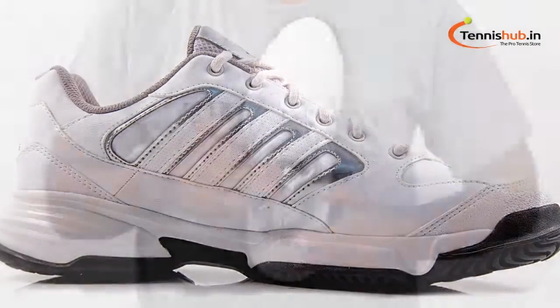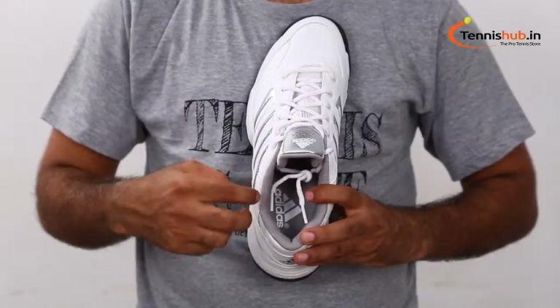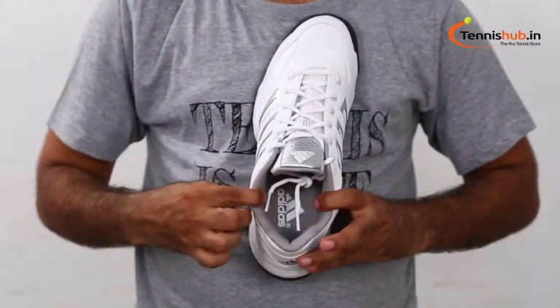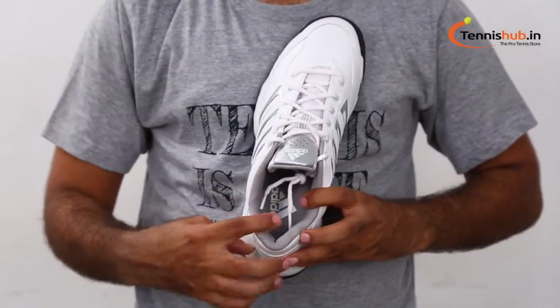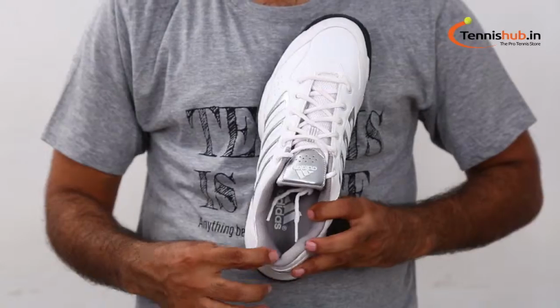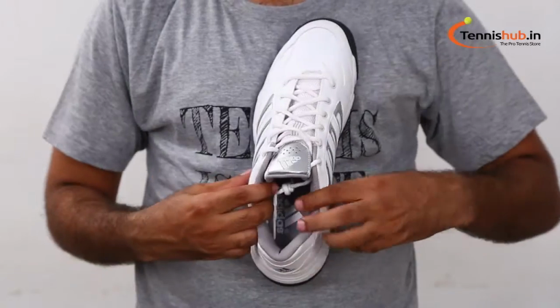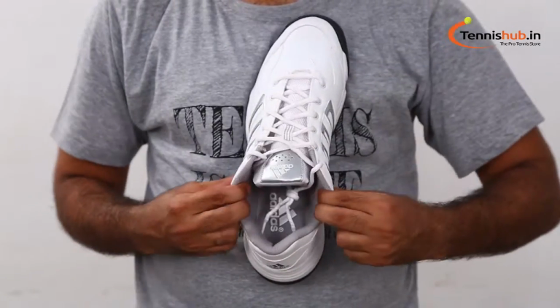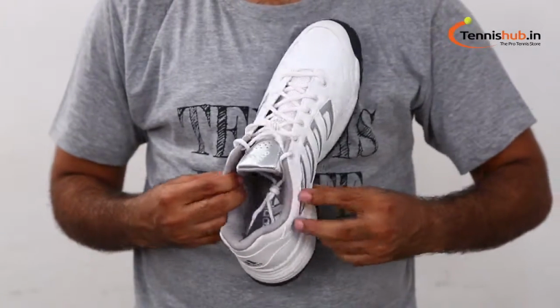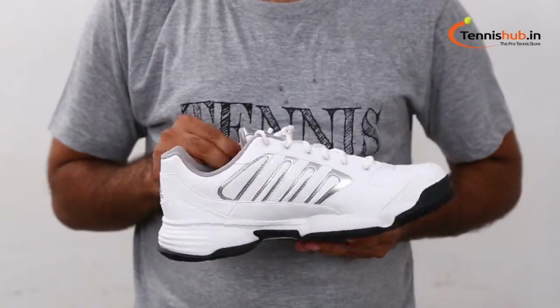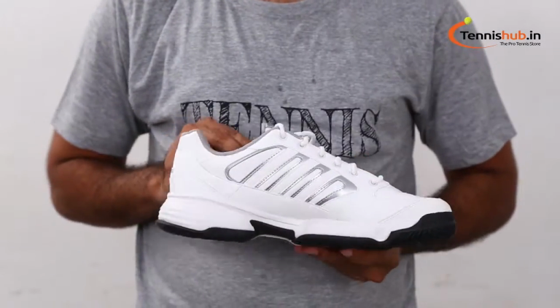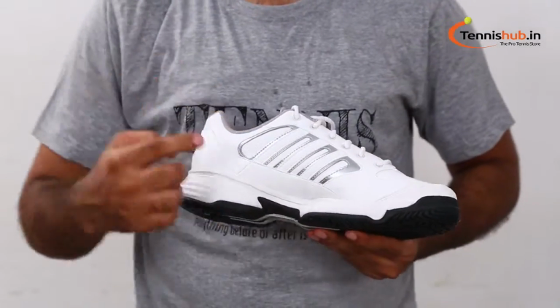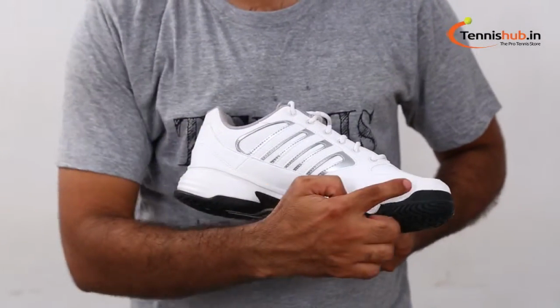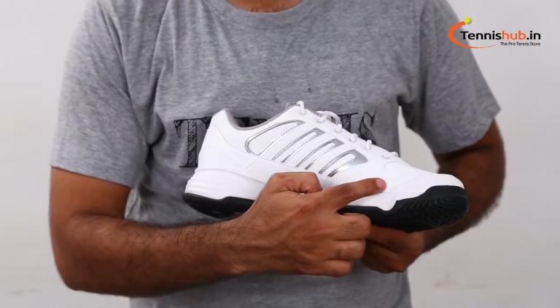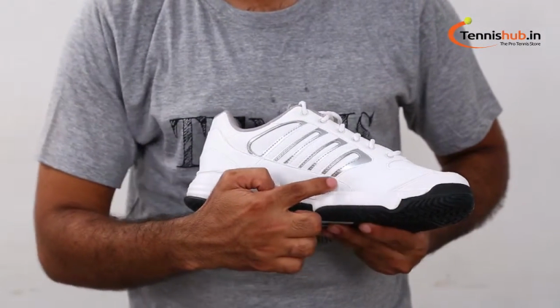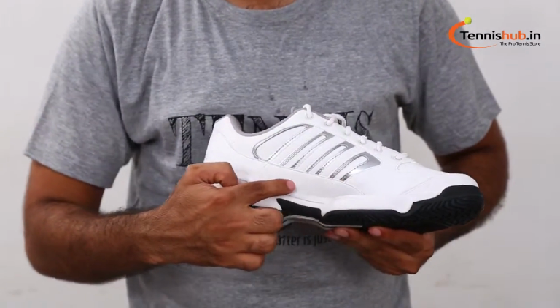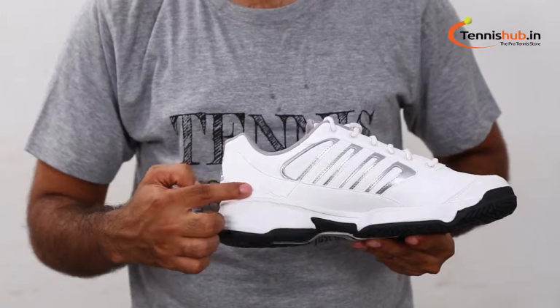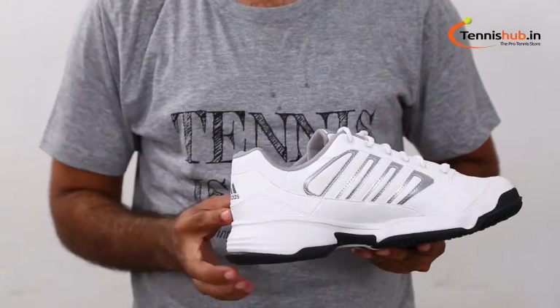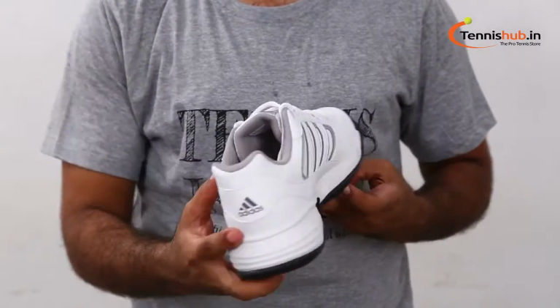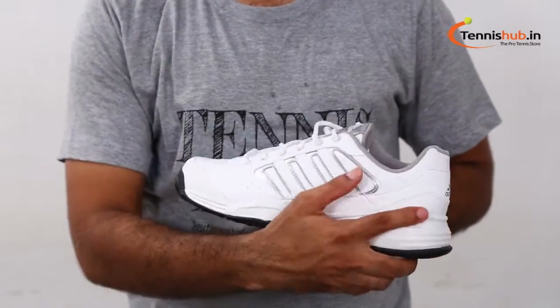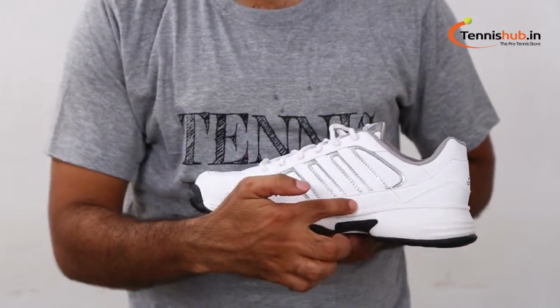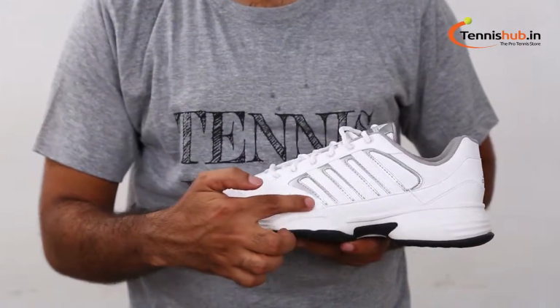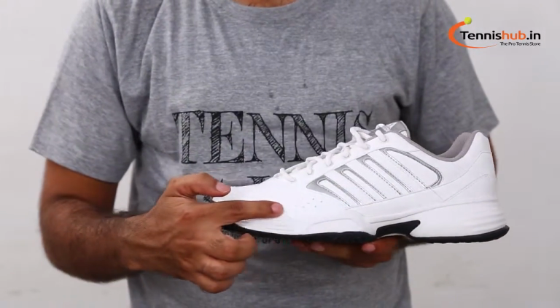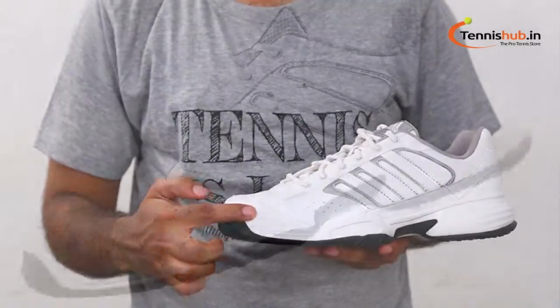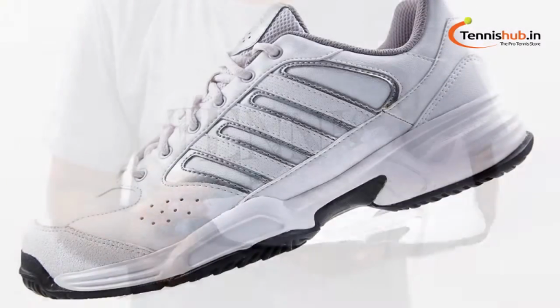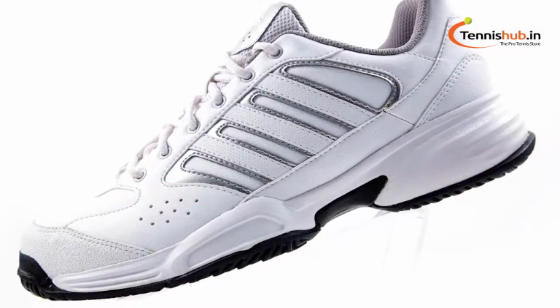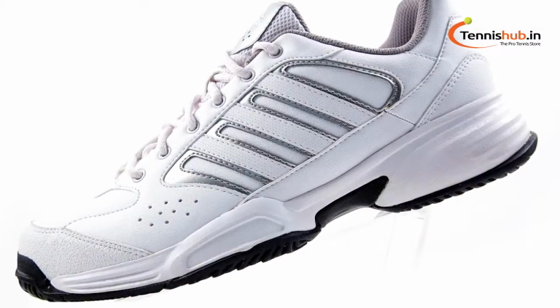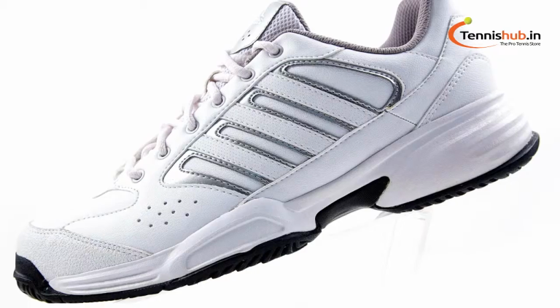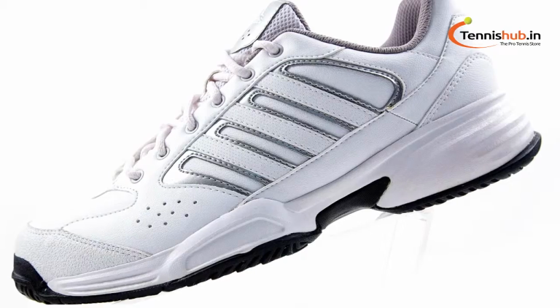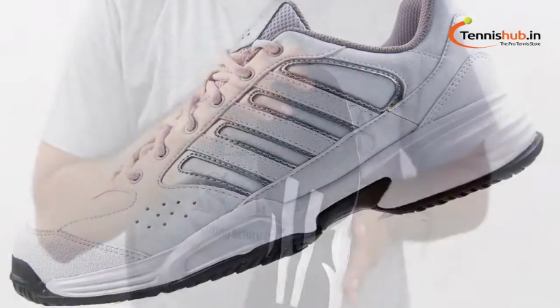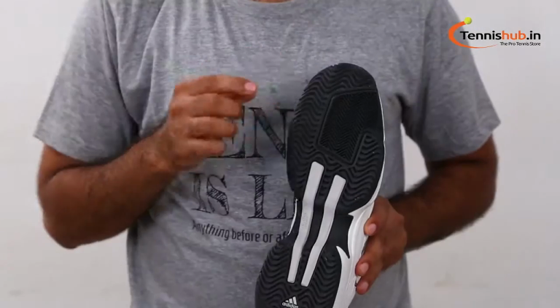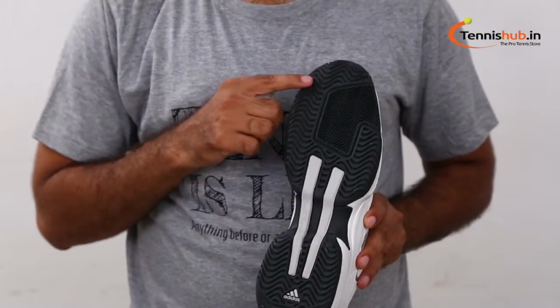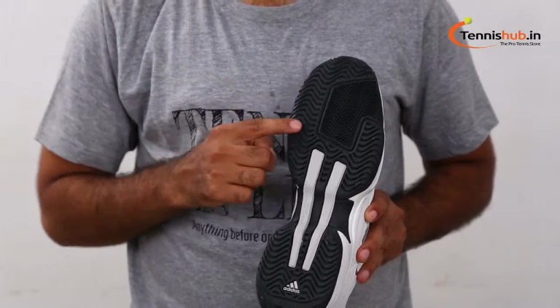Synthetic leather upper with stitched synthetic overlays, perforations at the forefoot, and reinforced heel collar with branding. Mesh tongue for greater breathability with branding. Padded collar for greater comfort.